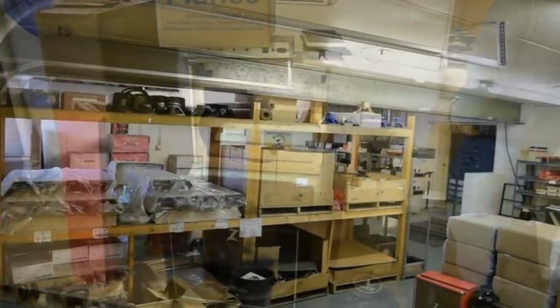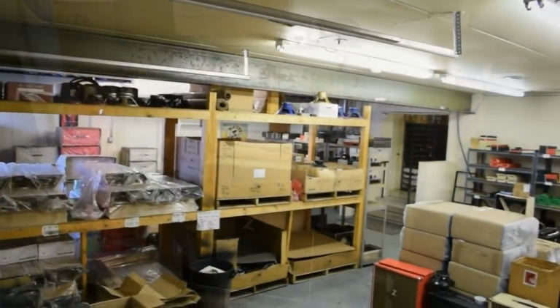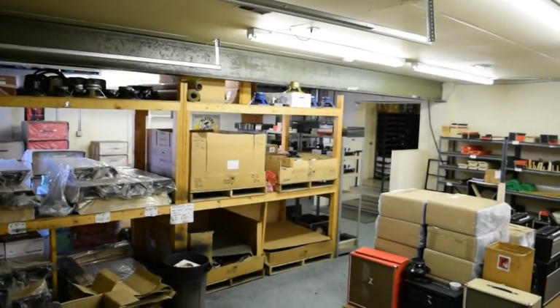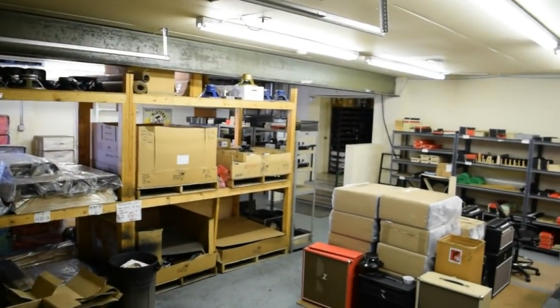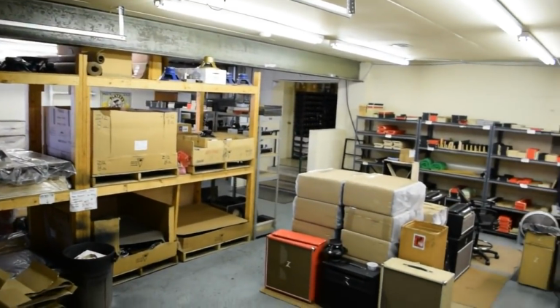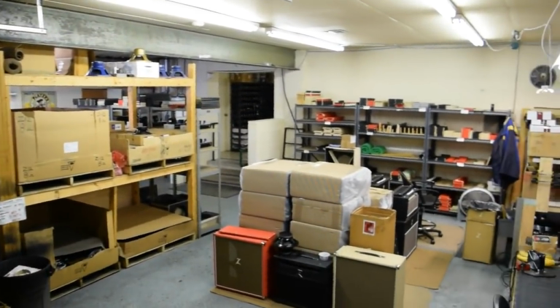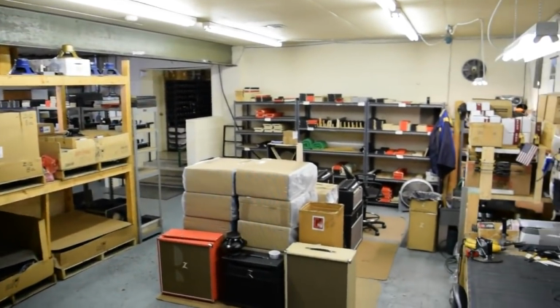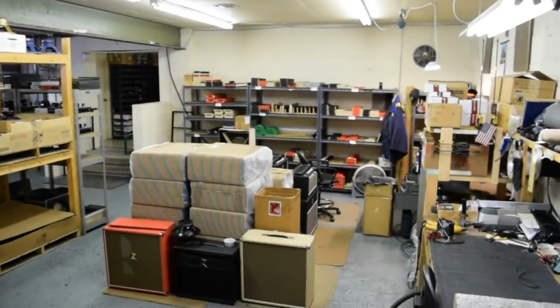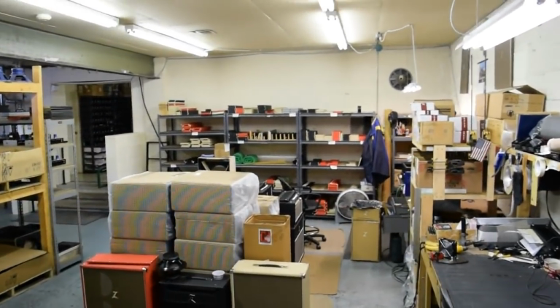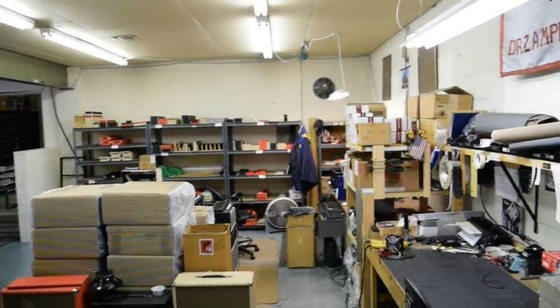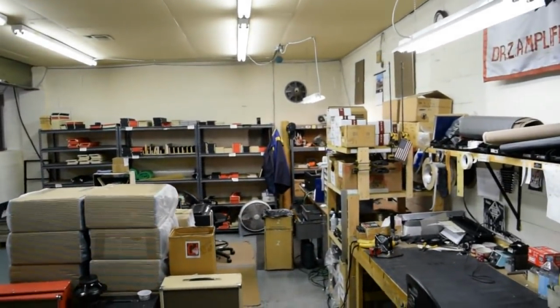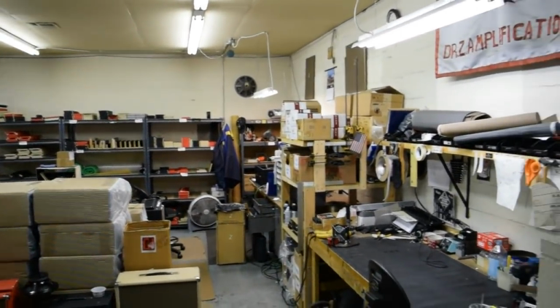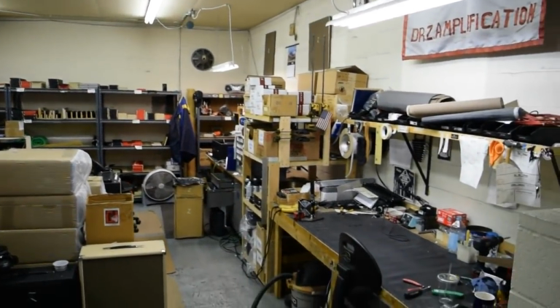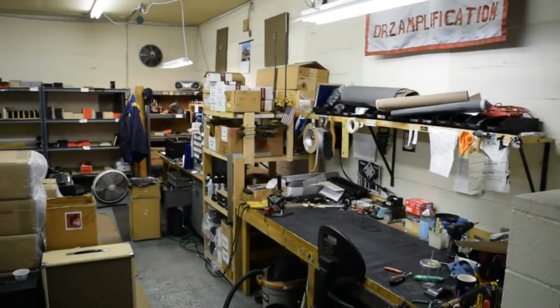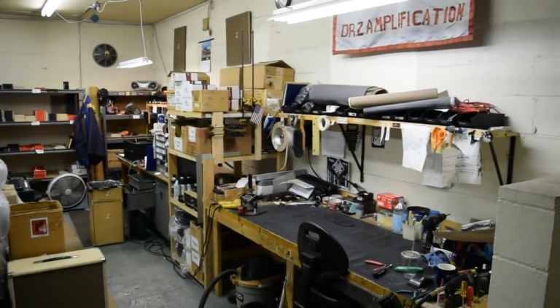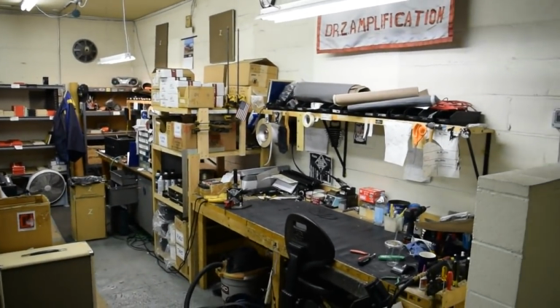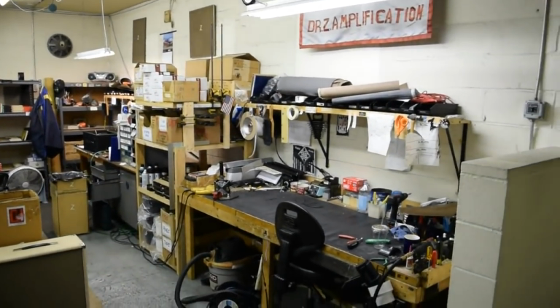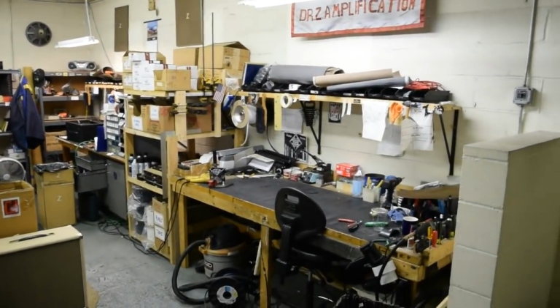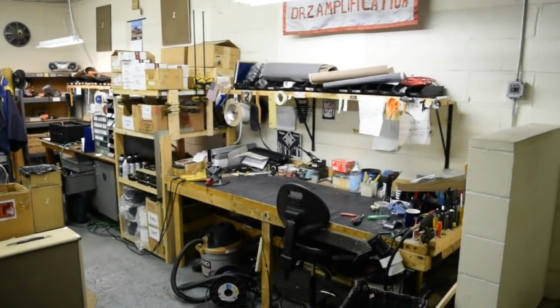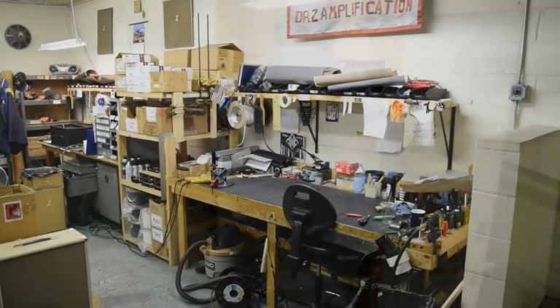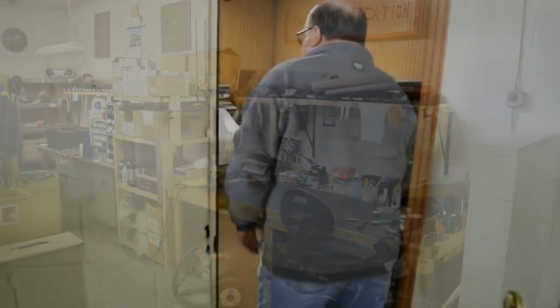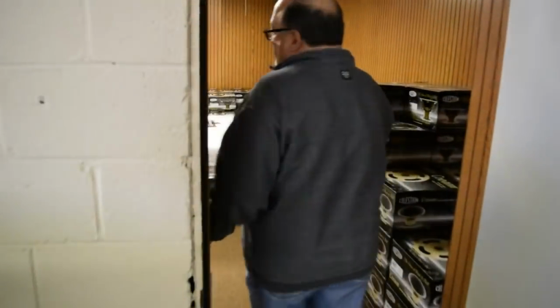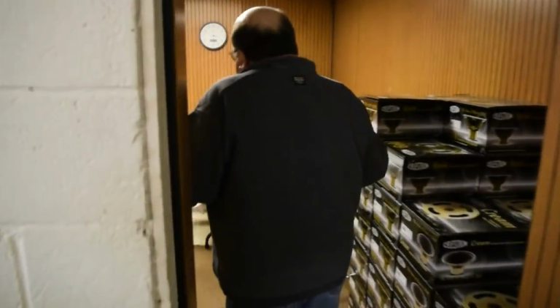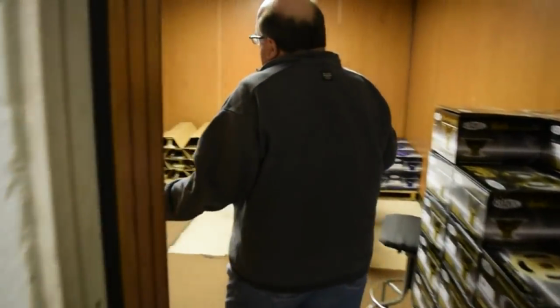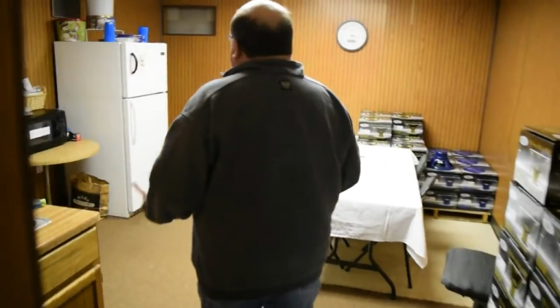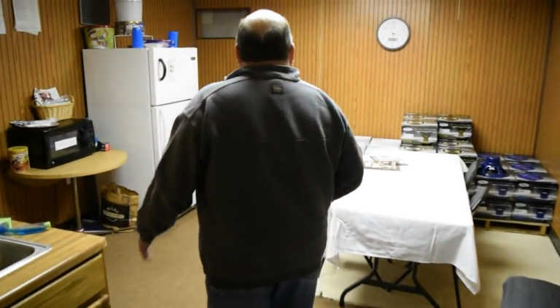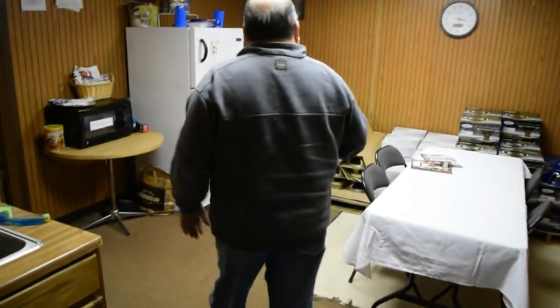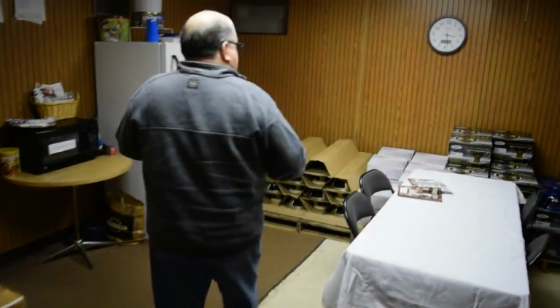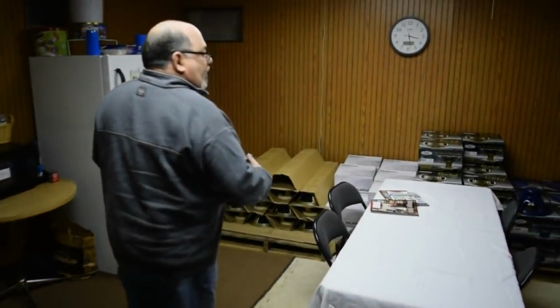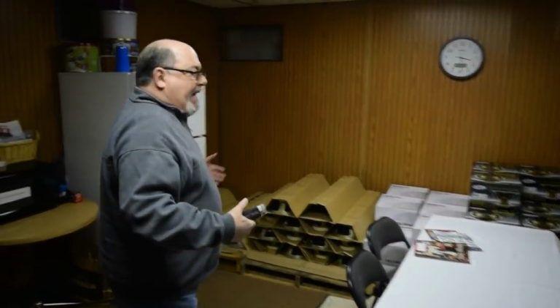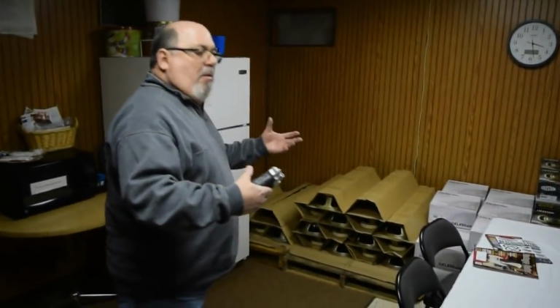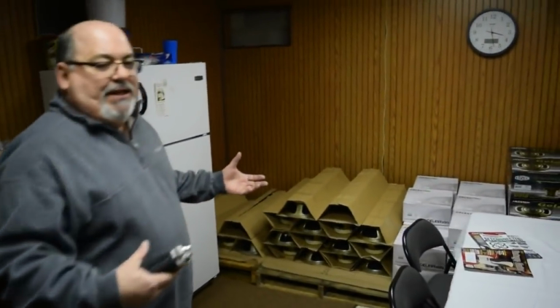Here's some of our scratch-and-dent stock that we sell from time to time when people are looking for a deal. And then in here is kind of our lunch room.